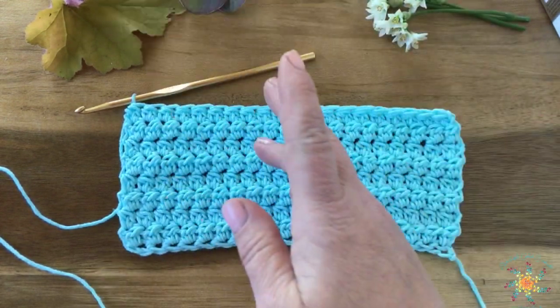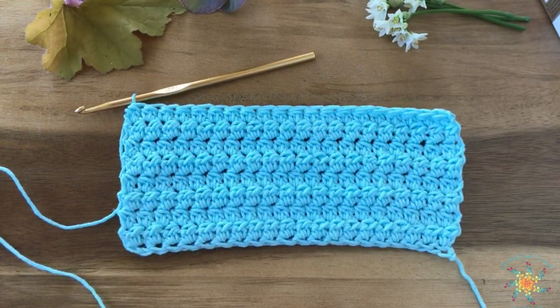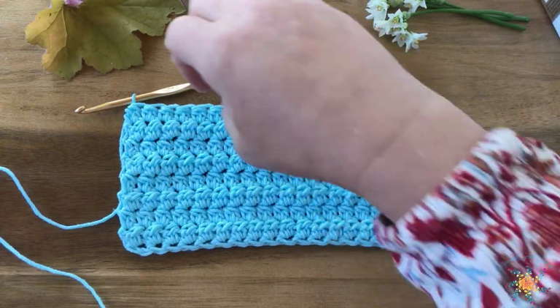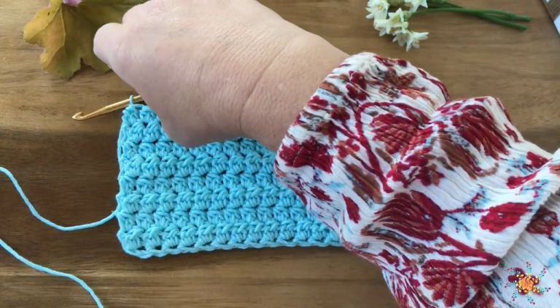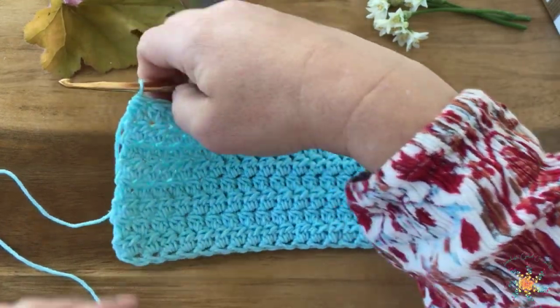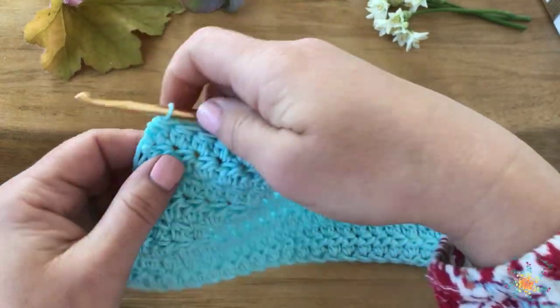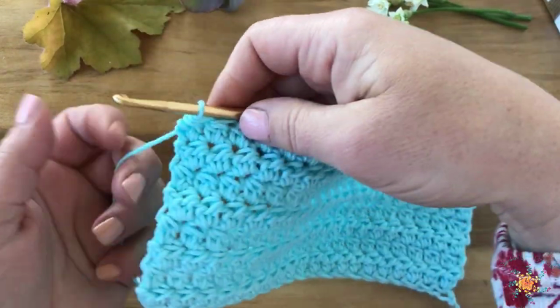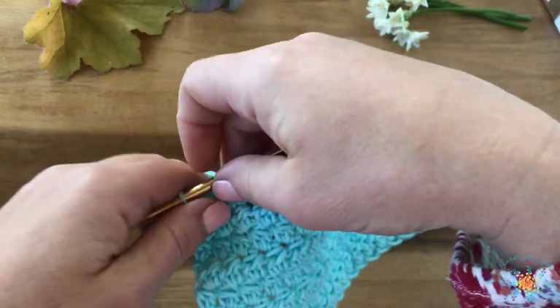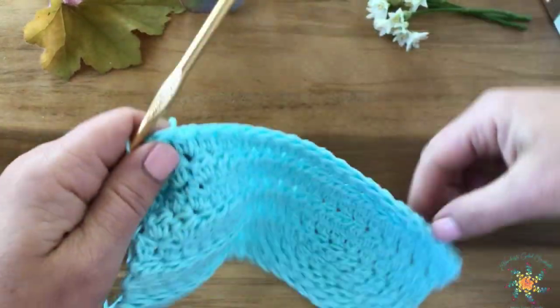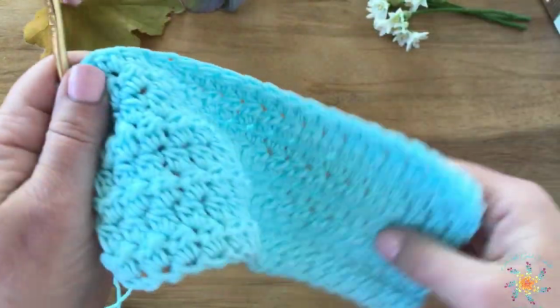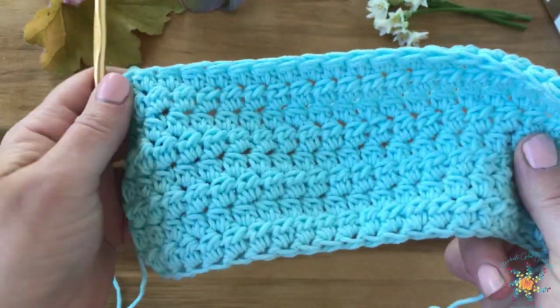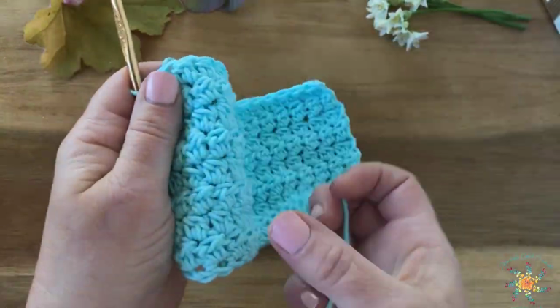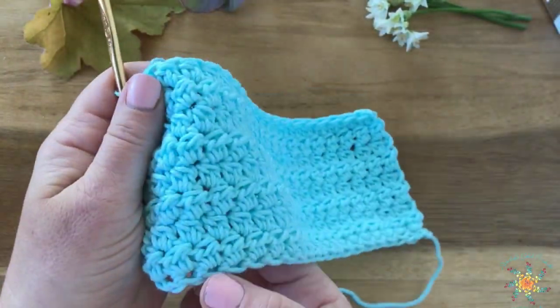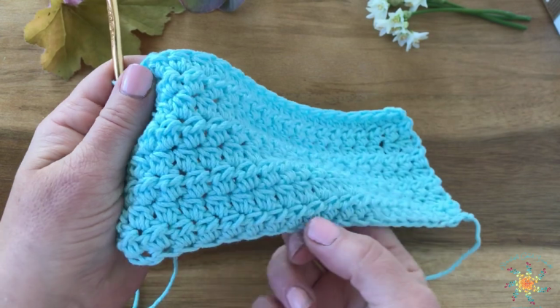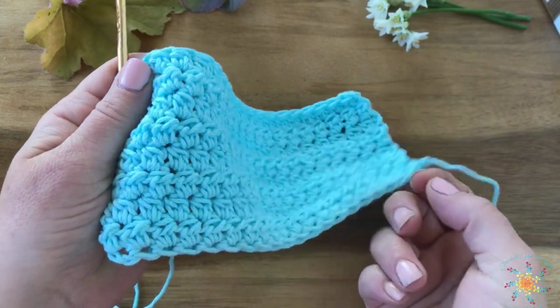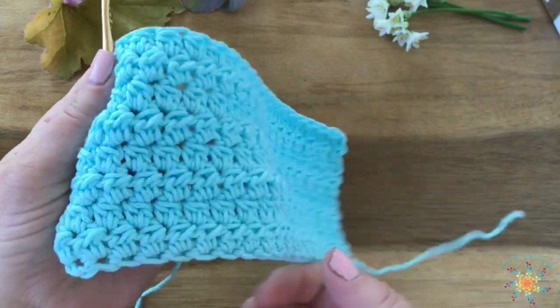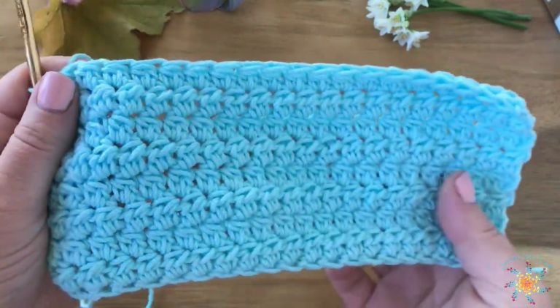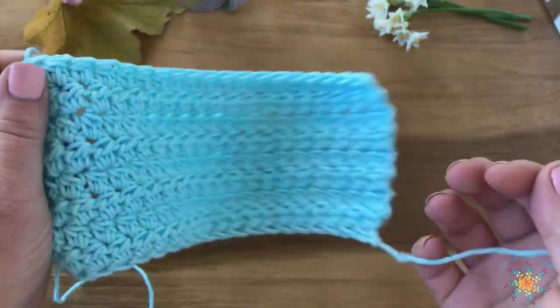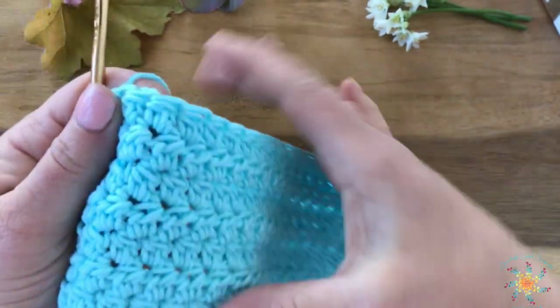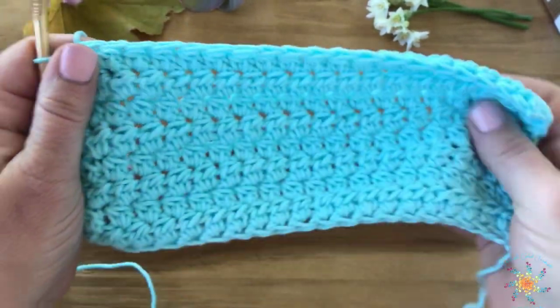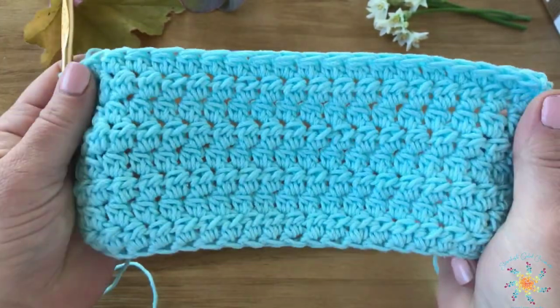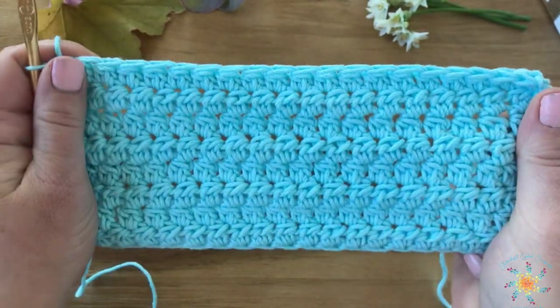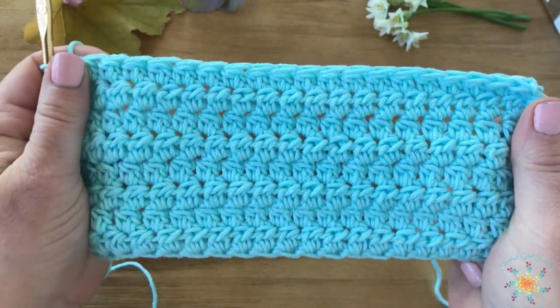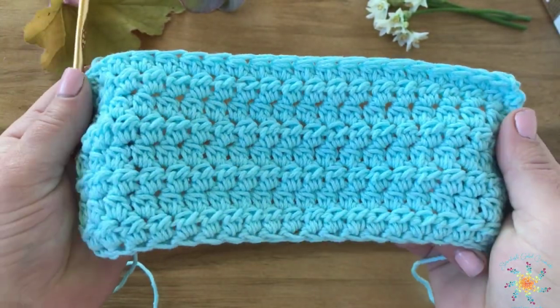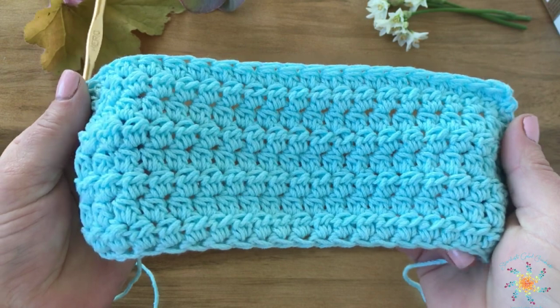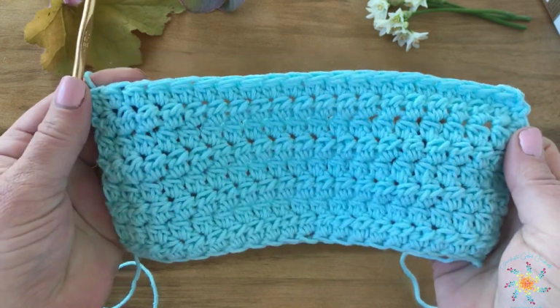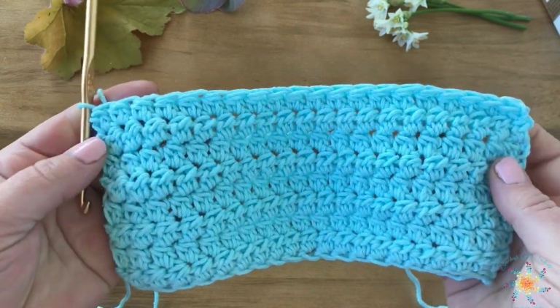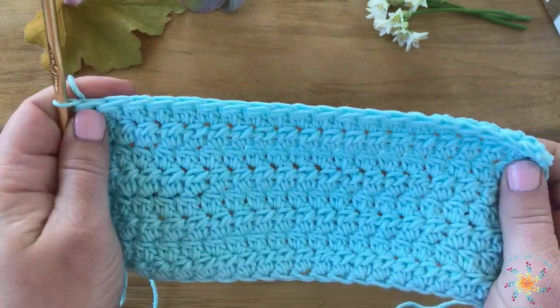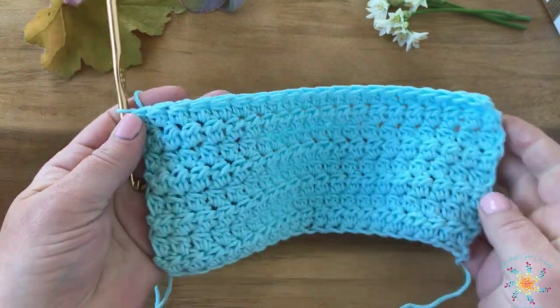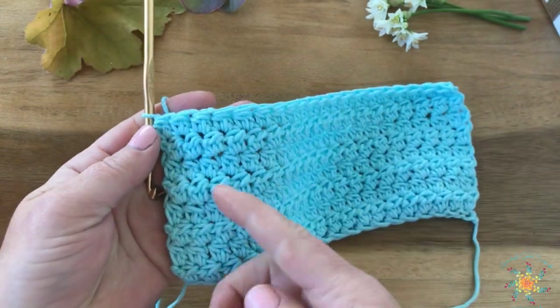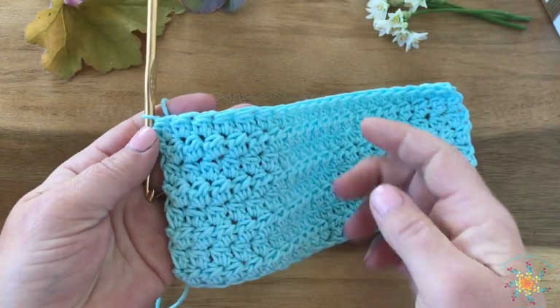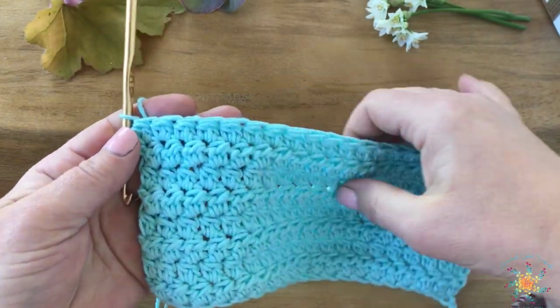So you want to use a foundation single crochet and I'll put the link down below. However, if you want to use a chain you're welcome to do that too. I chained 20, or I worked up 20 foundation single crochet for this. Go ahead and work up your 20, pause the video and come back and then I'll show you how to do this beautiful stitch.